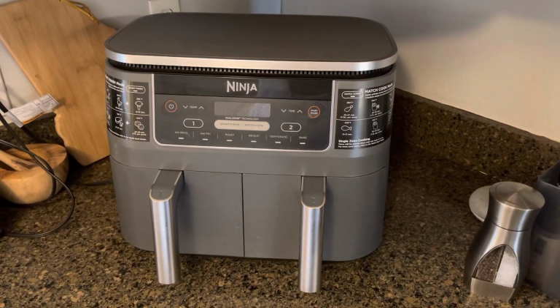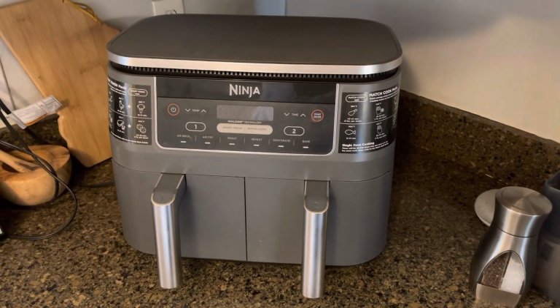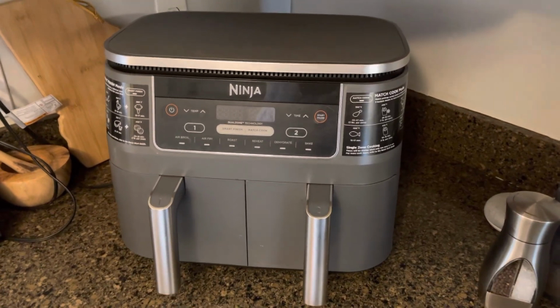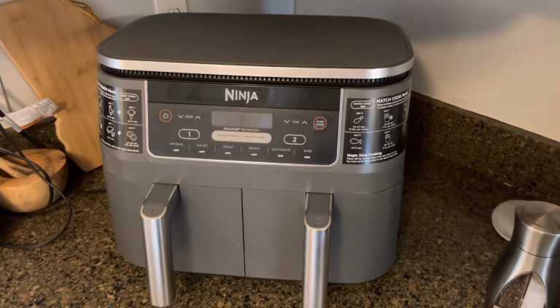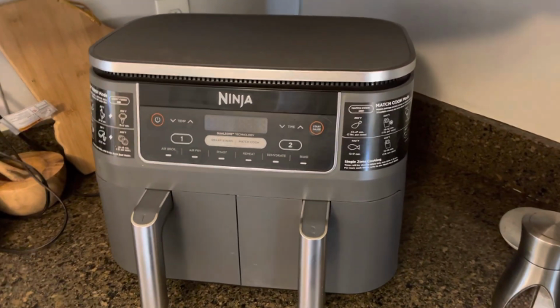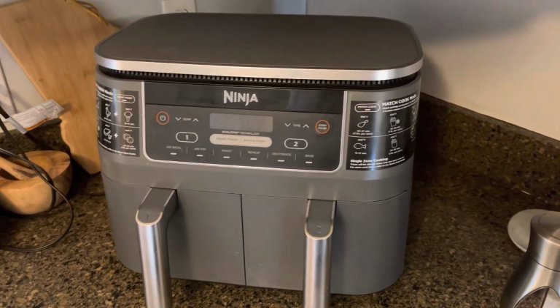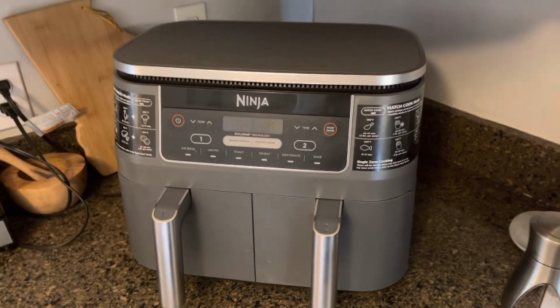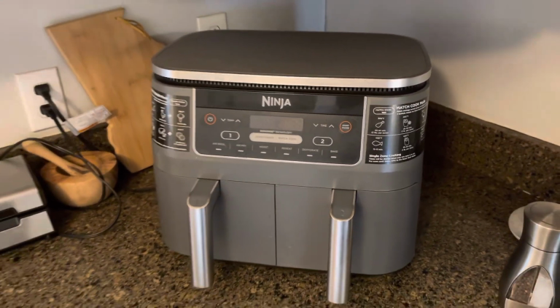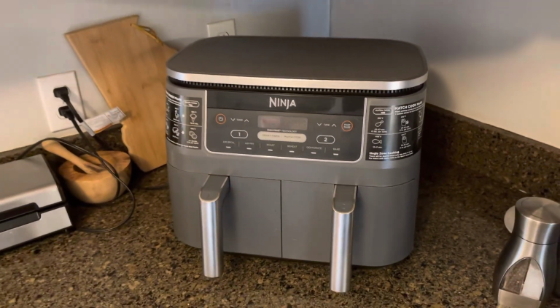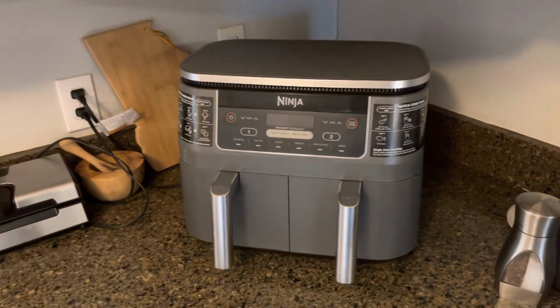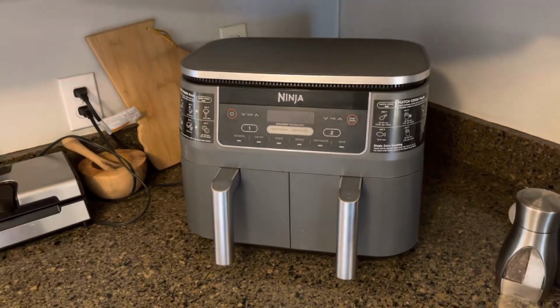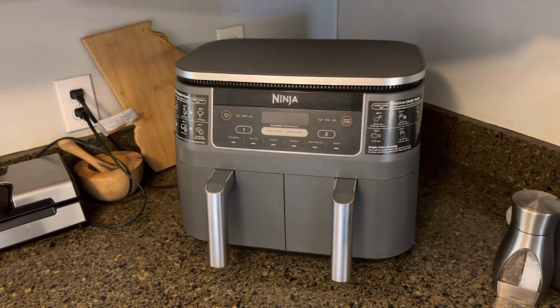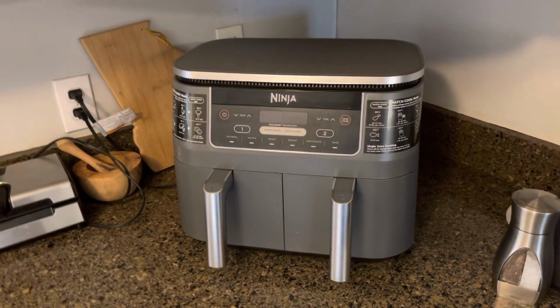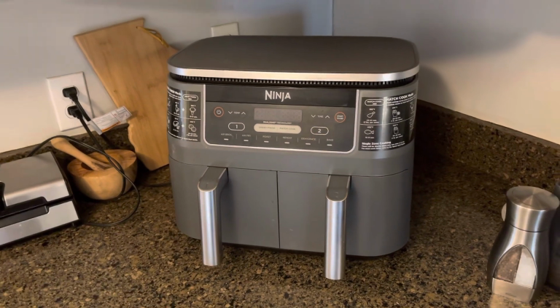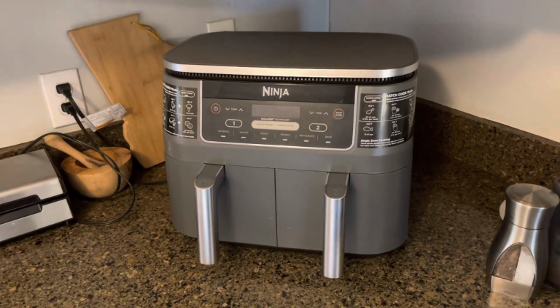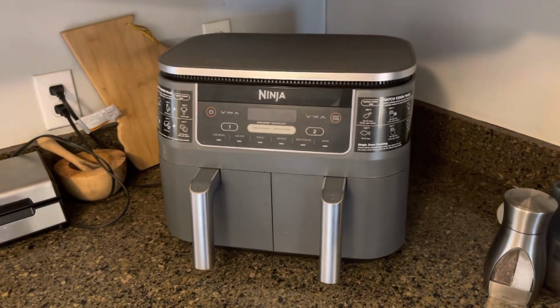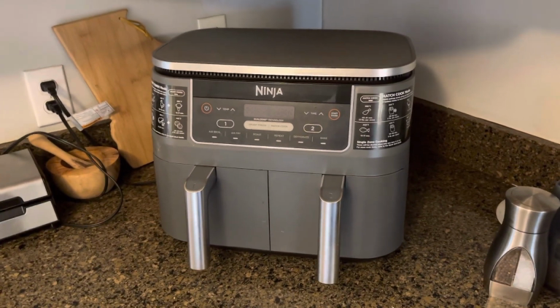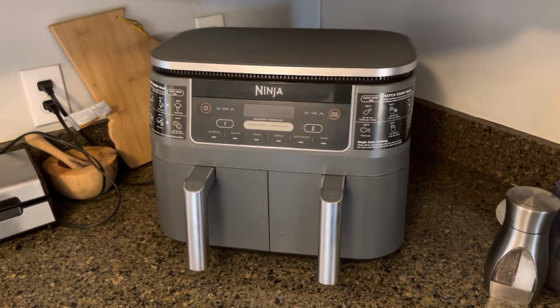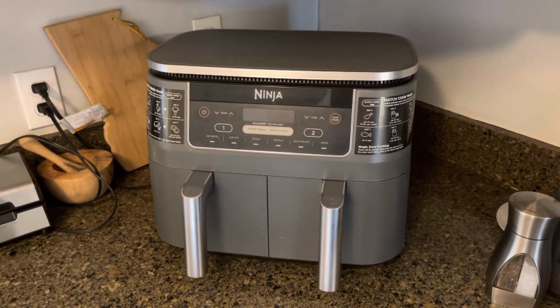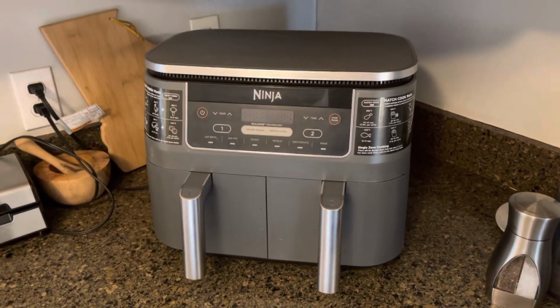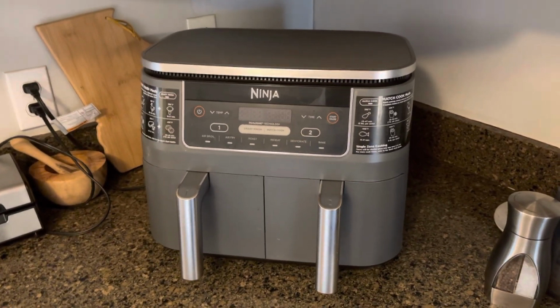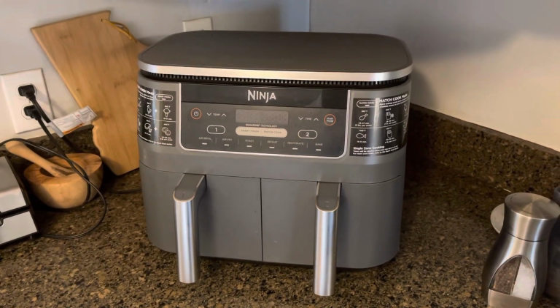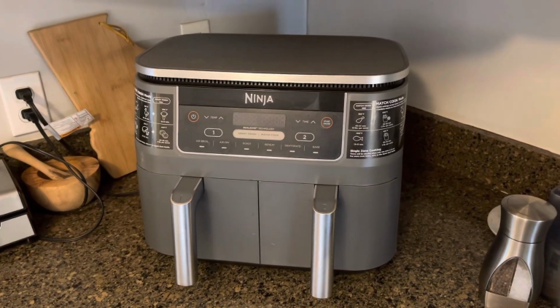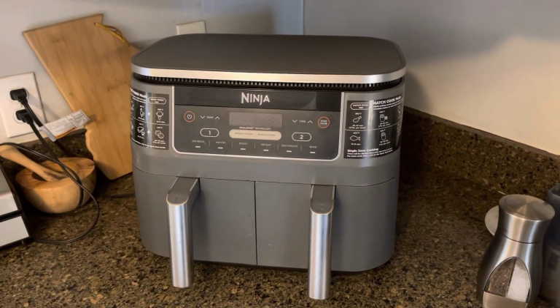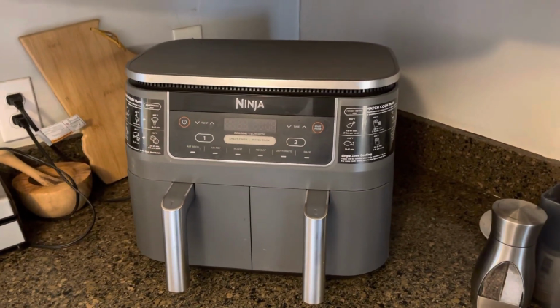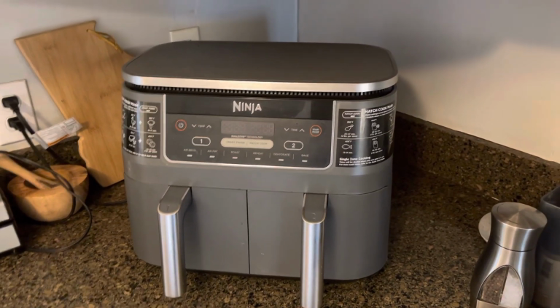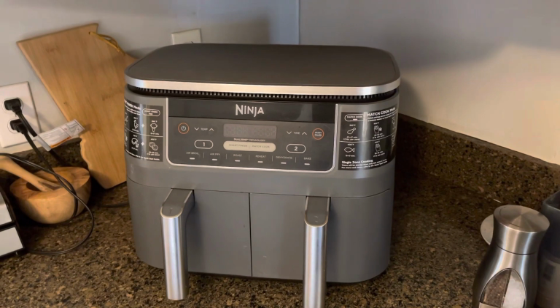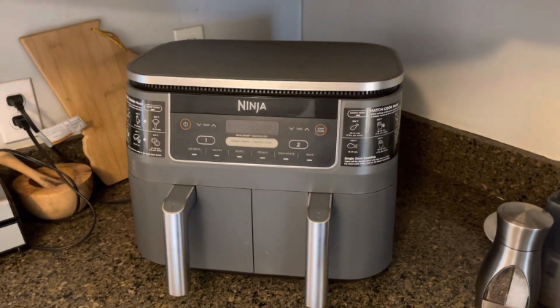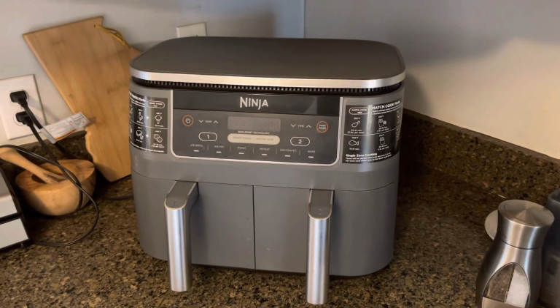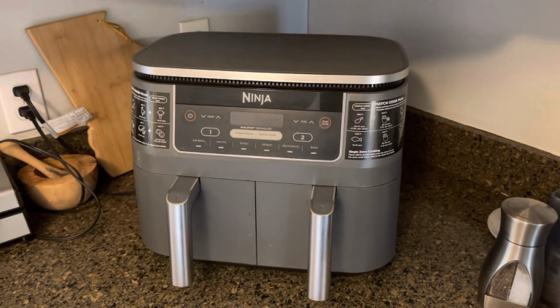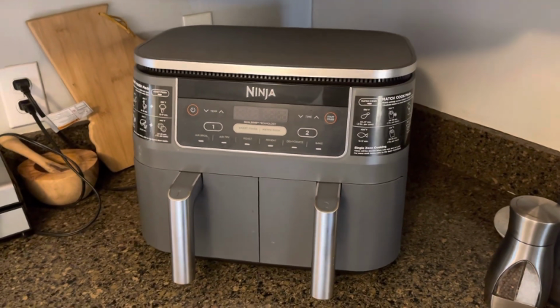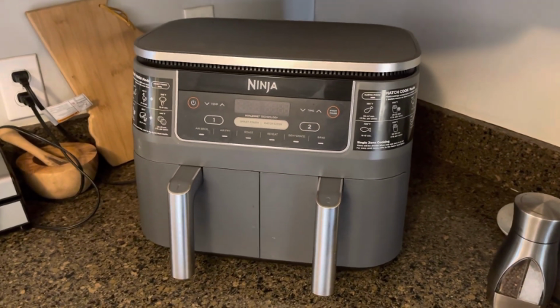What's up y'all? How we doing? Thanks for checking out the video. In this one we're going to talk about my favorite kitchen appliance — this is the Ninja Foodie Air Fryer.